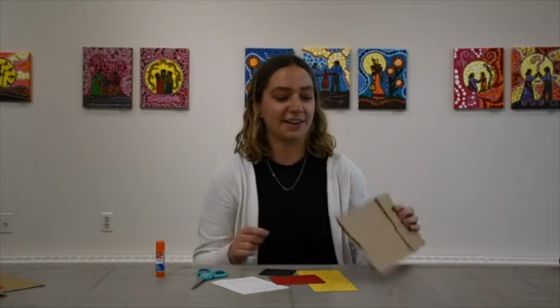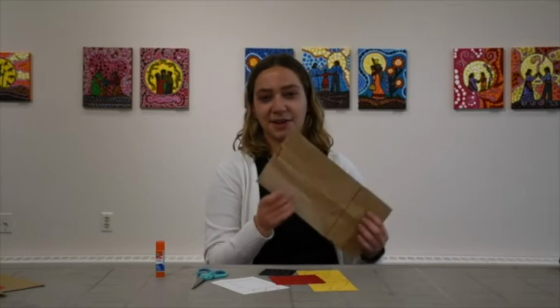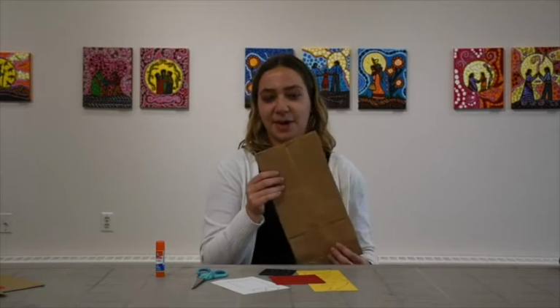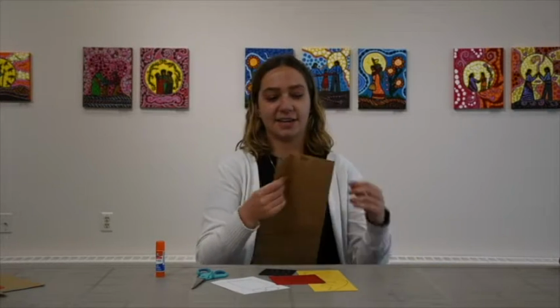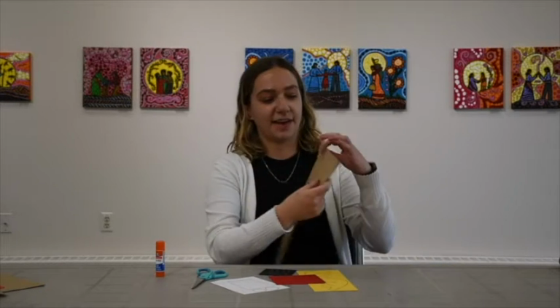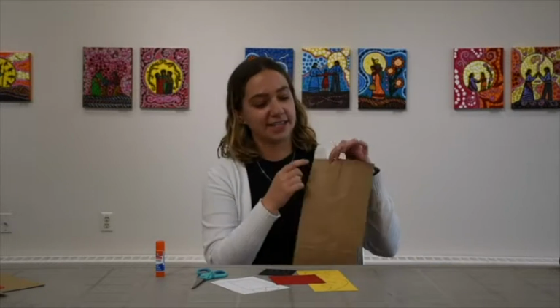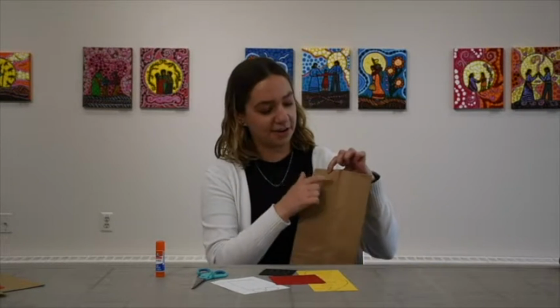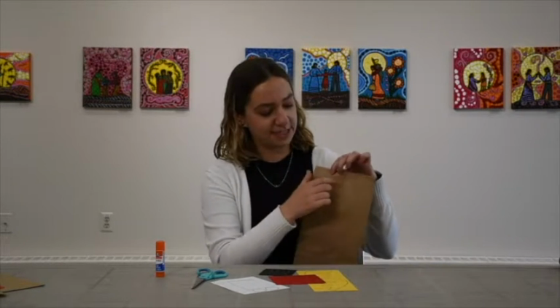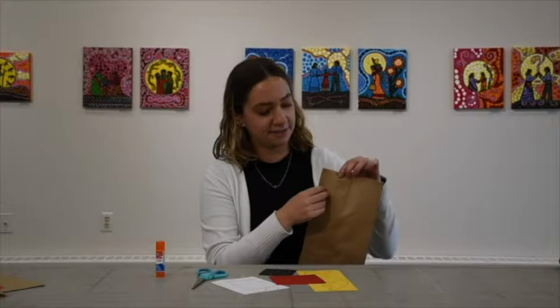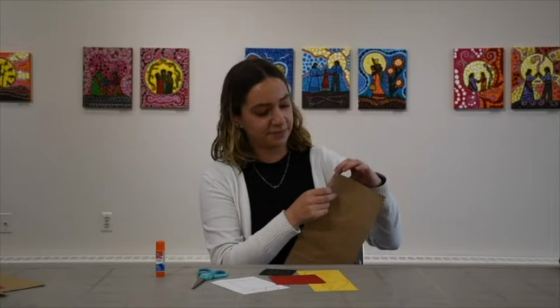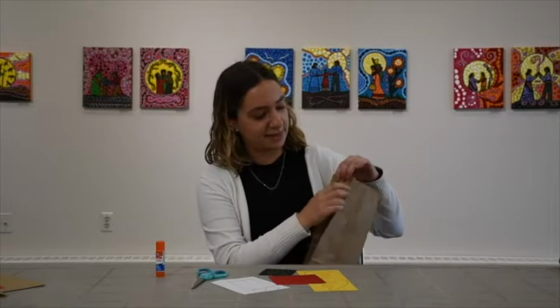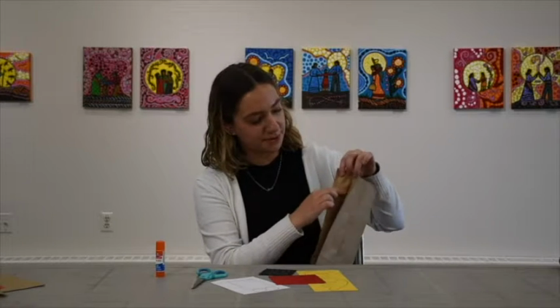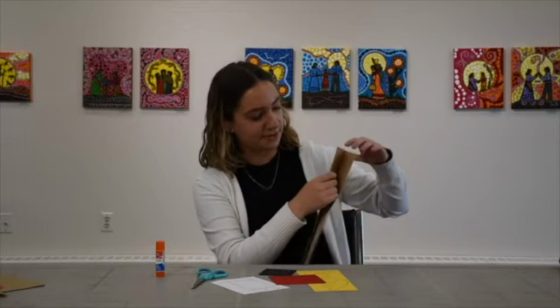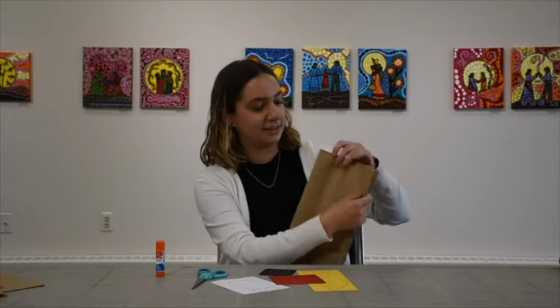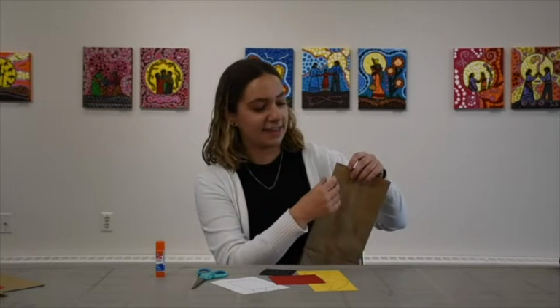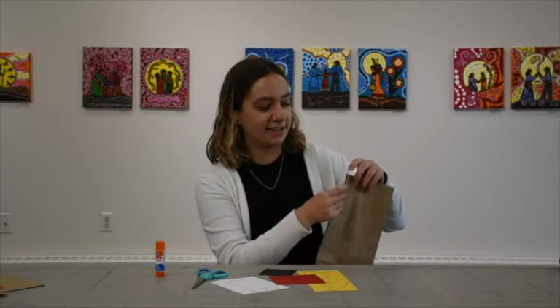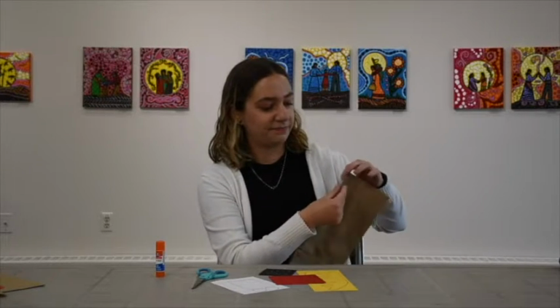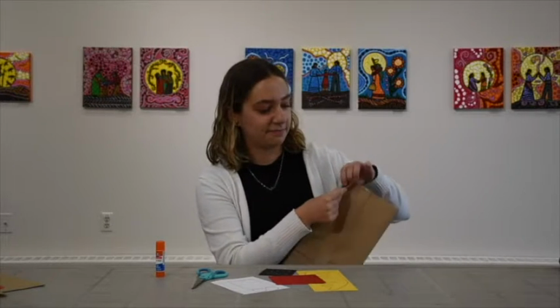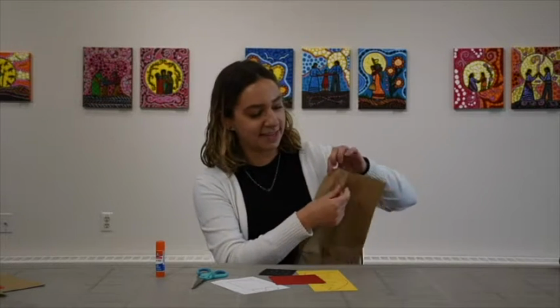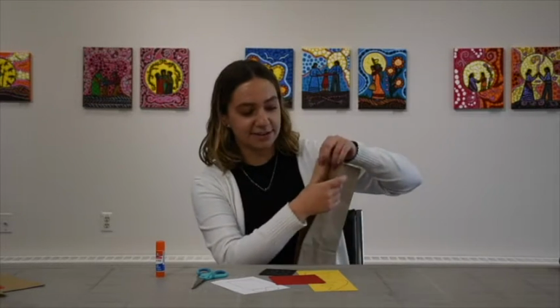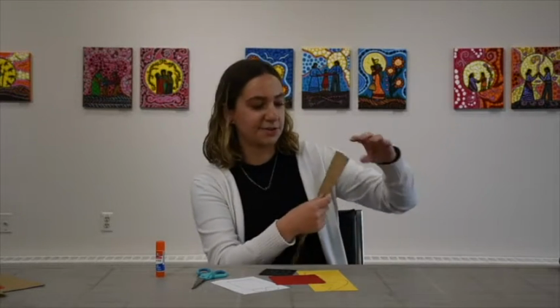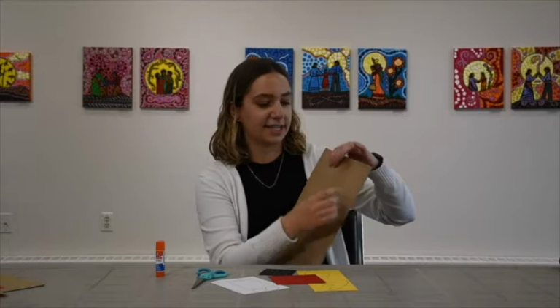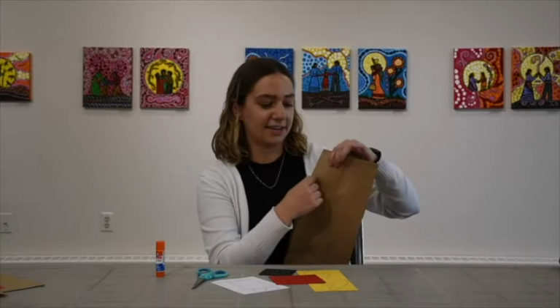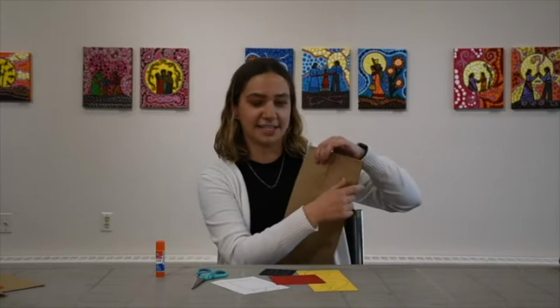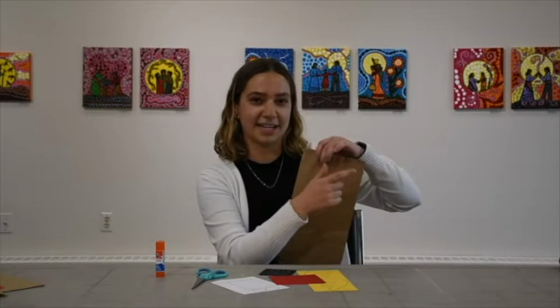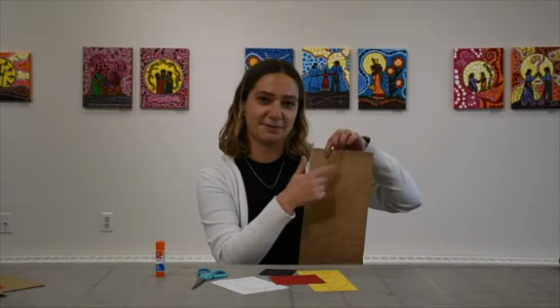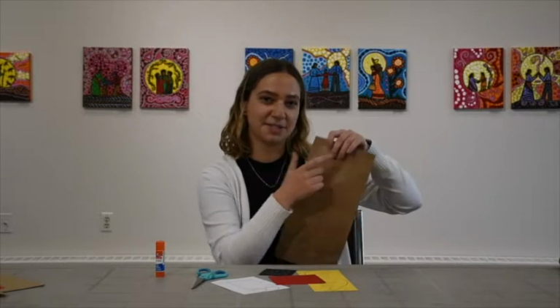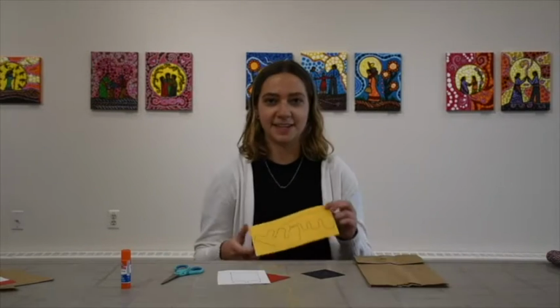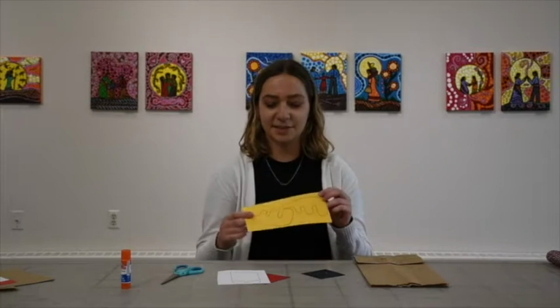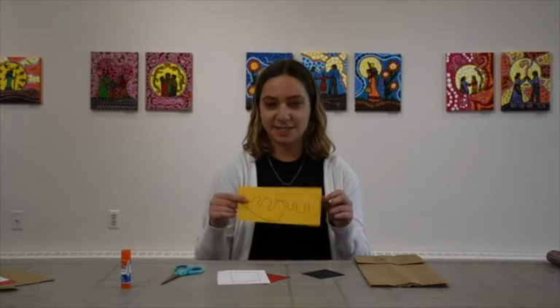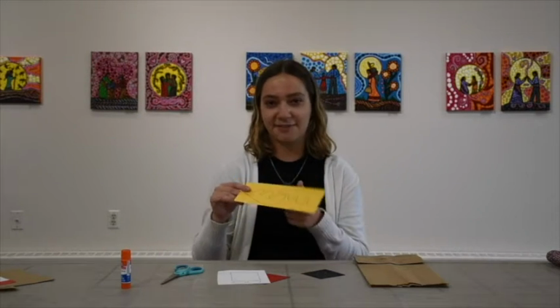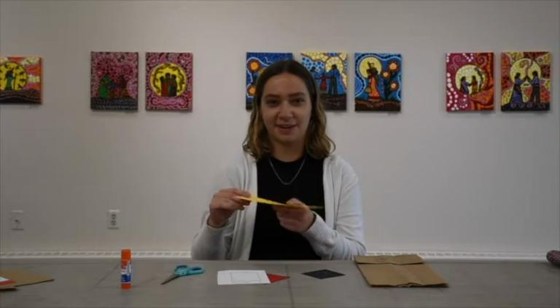Also on the bag you'll find the arms, the mouth, and the ears. You just have to cut along the line and then cut them out. So now it's time to cut everything out.